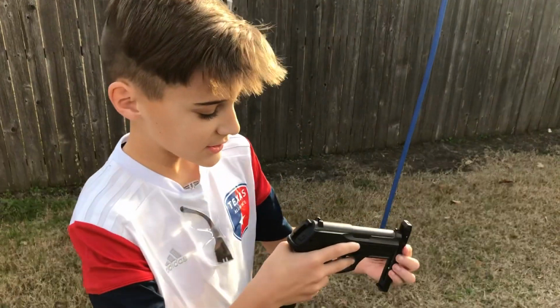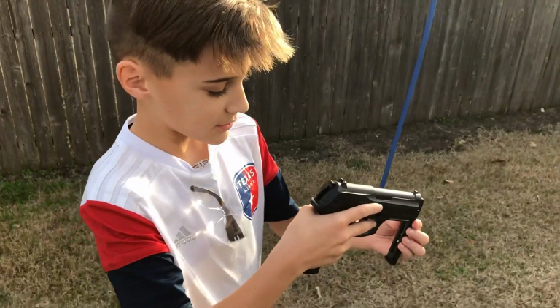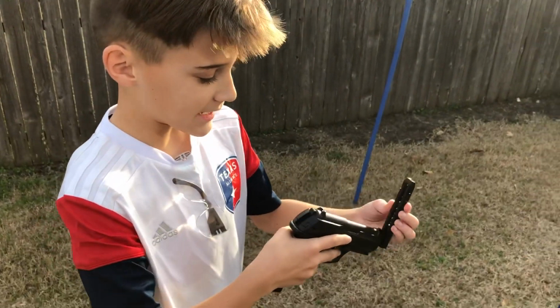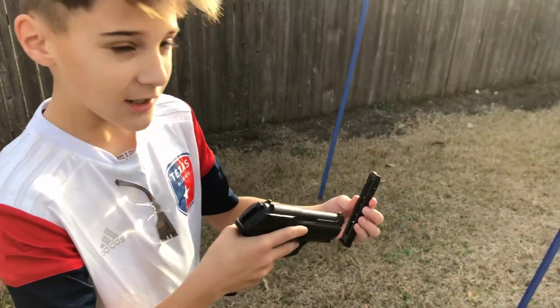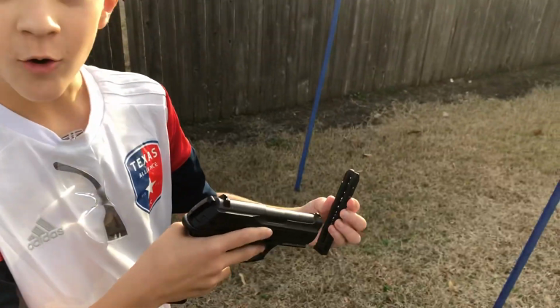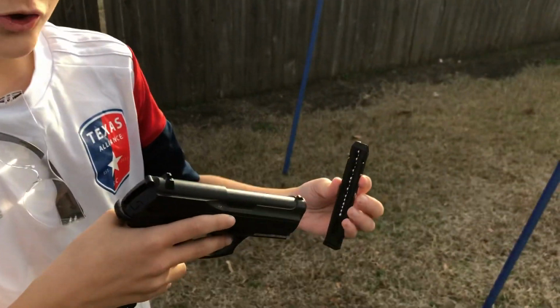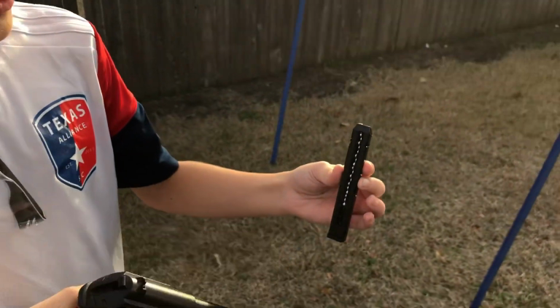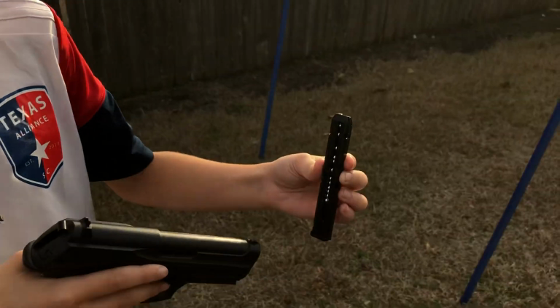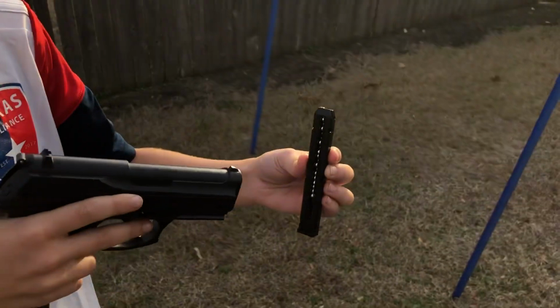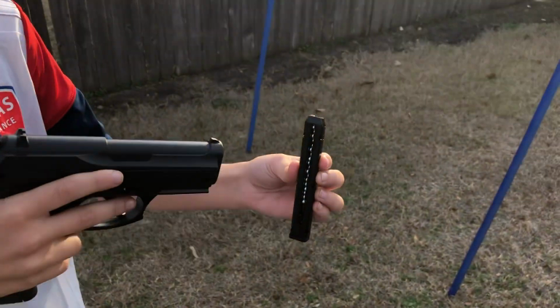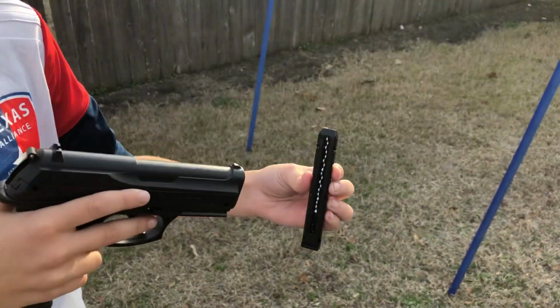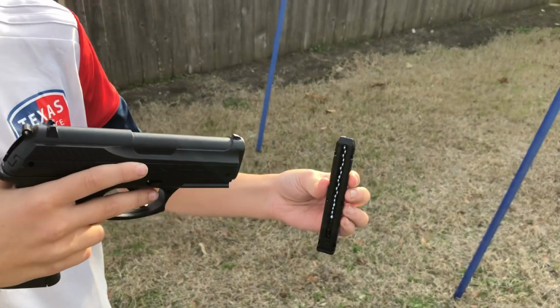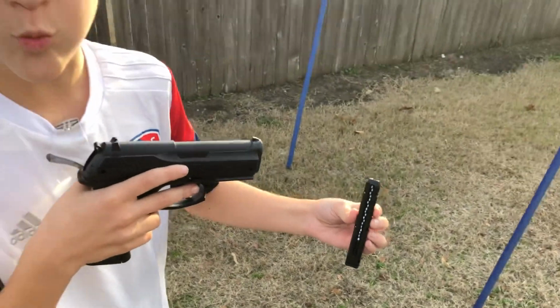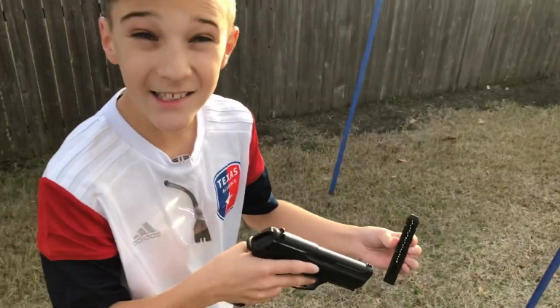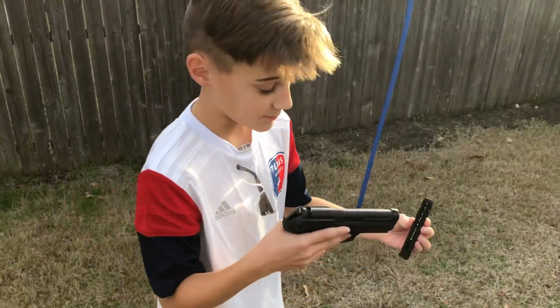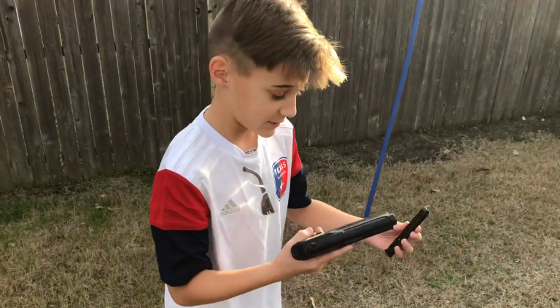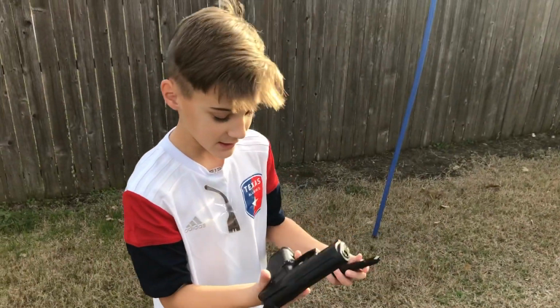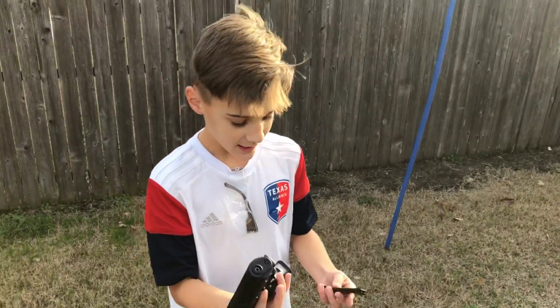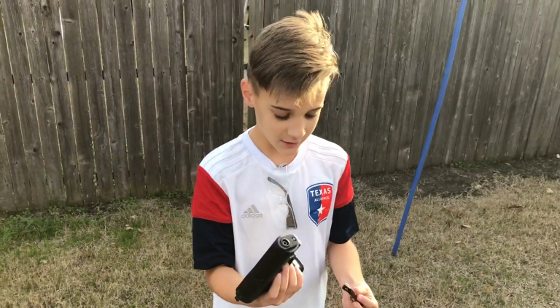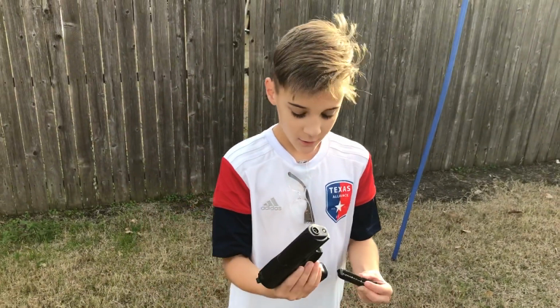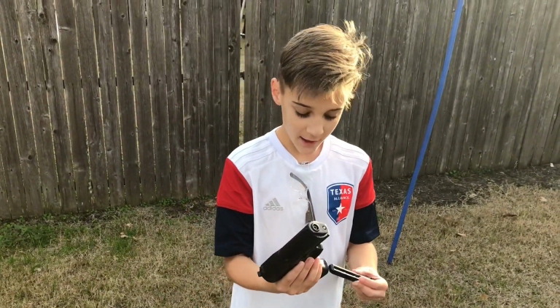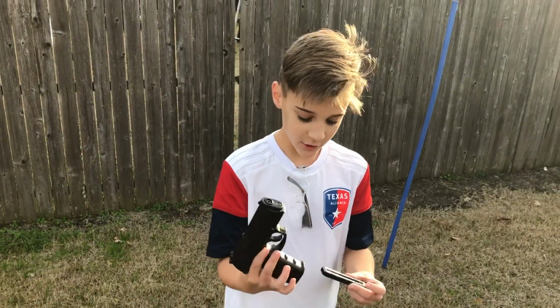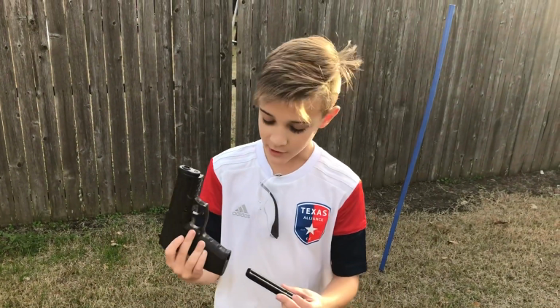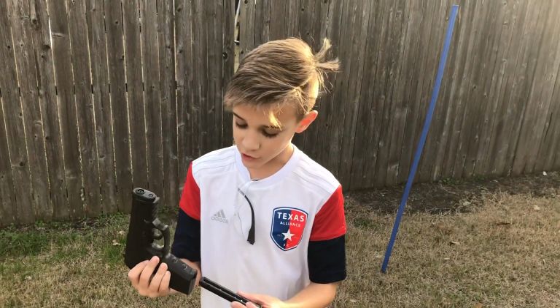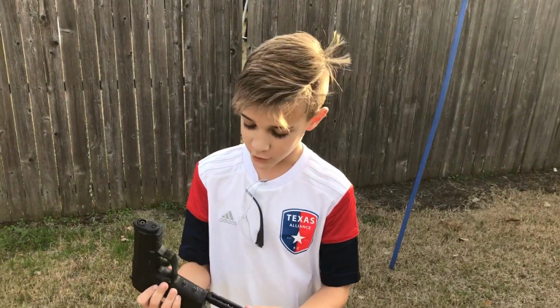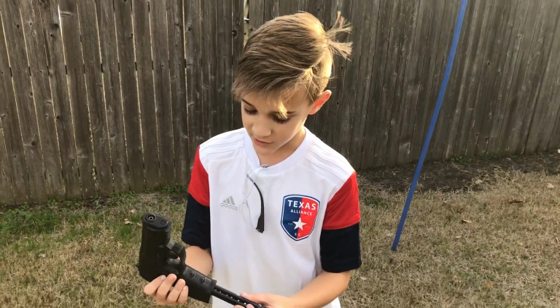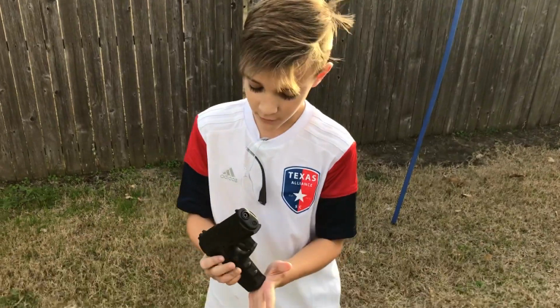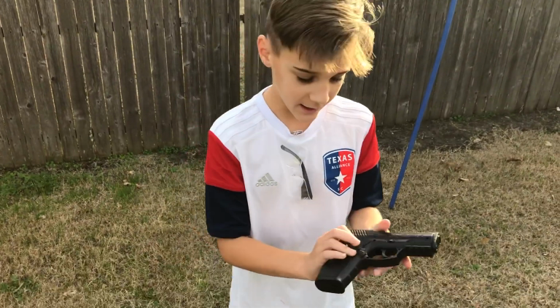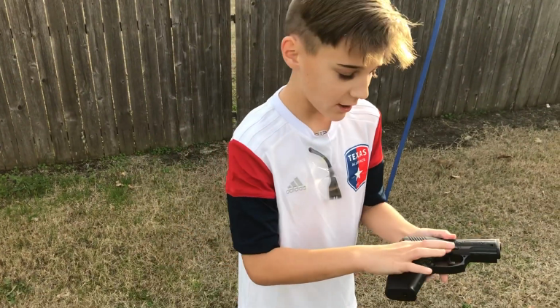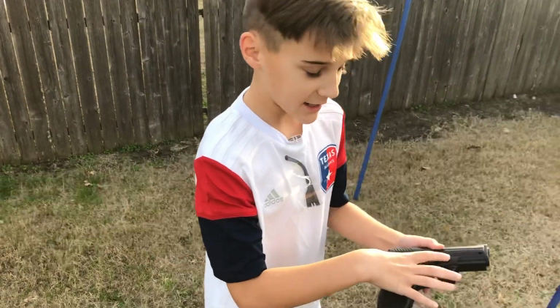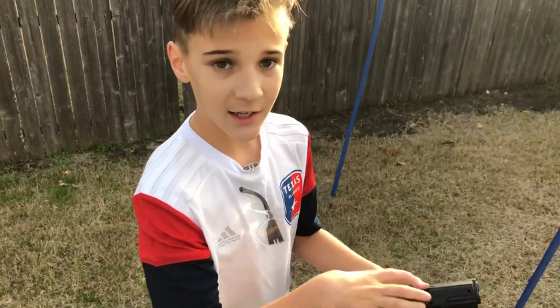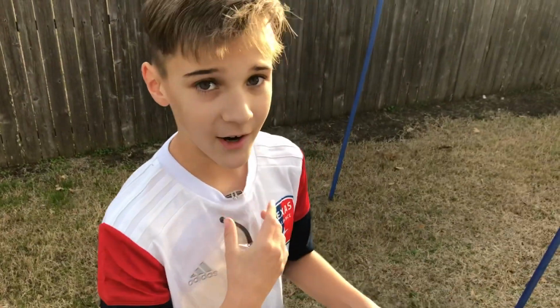This magazine holds 20 metal BBs. And to load it up, you just push it in here and you've got a safety and a fire.